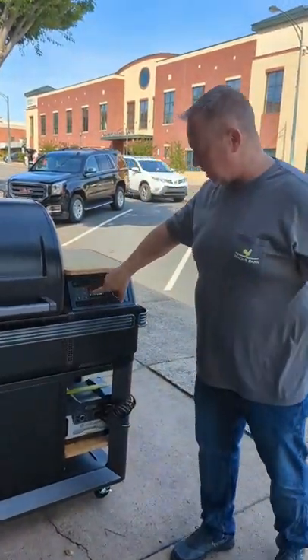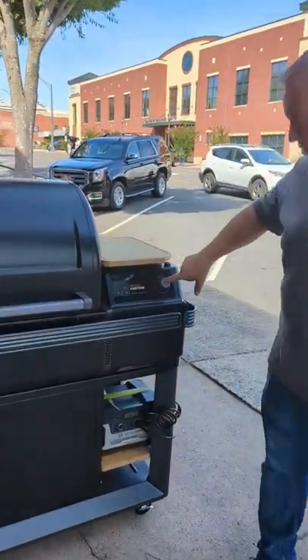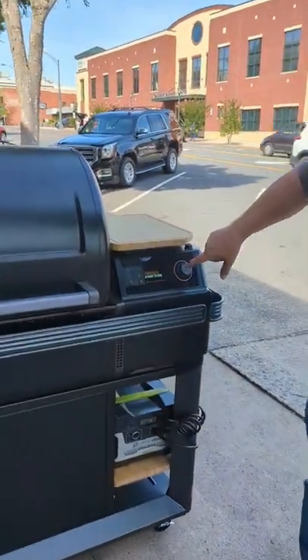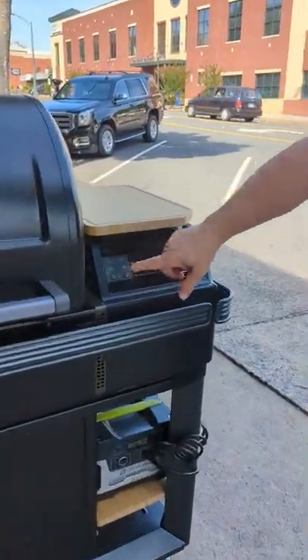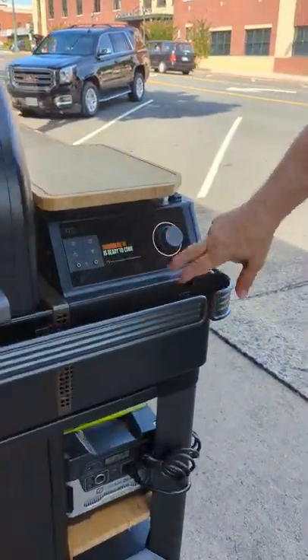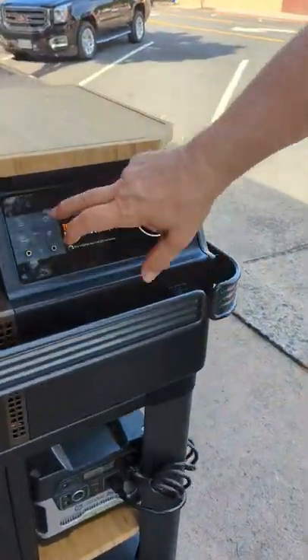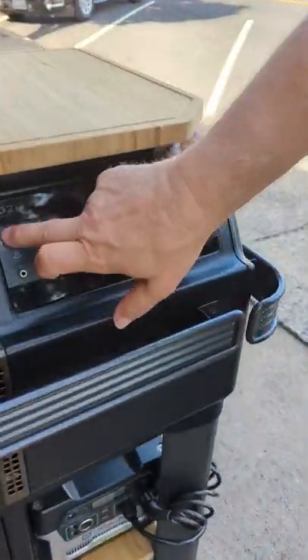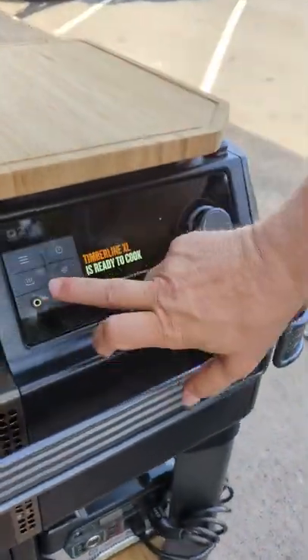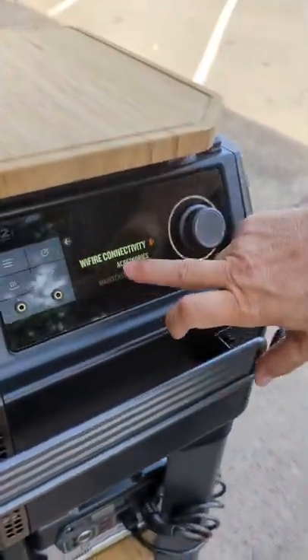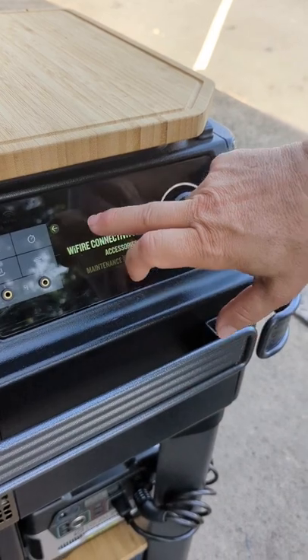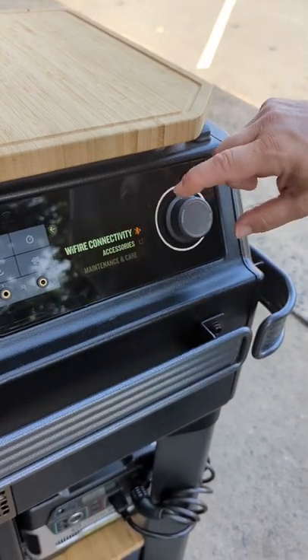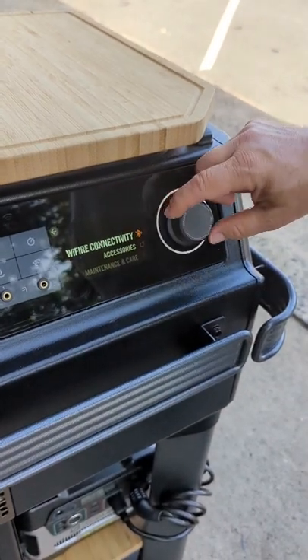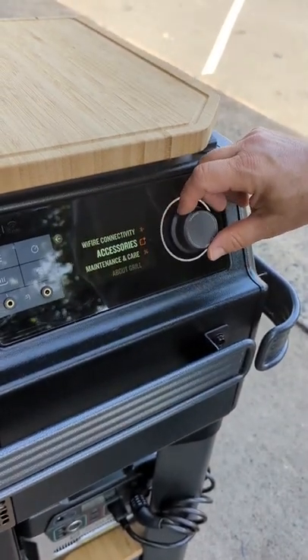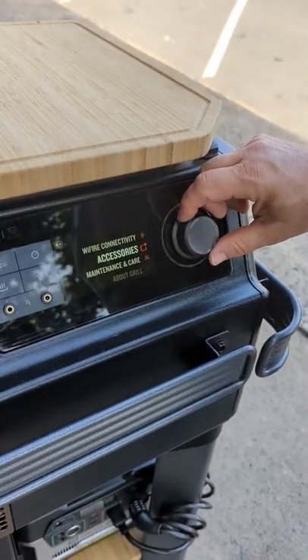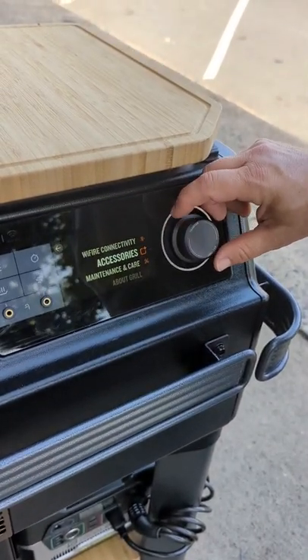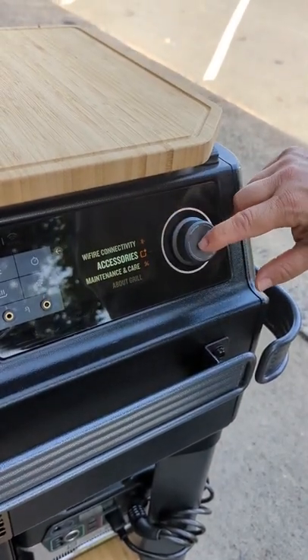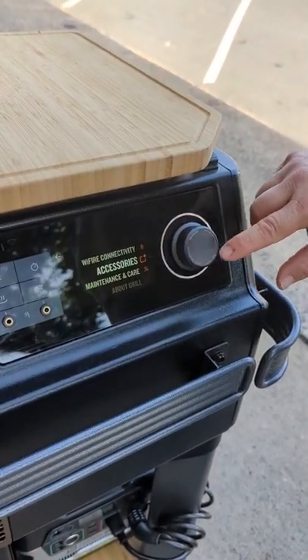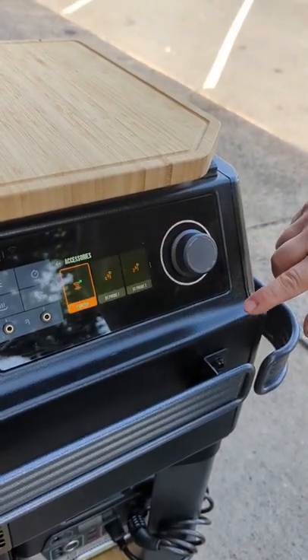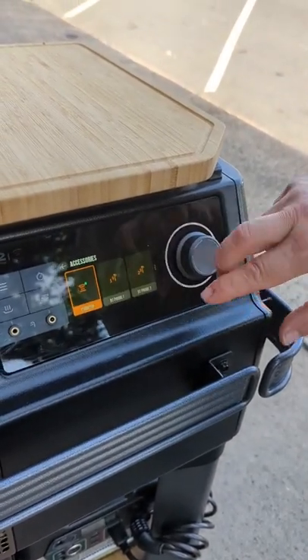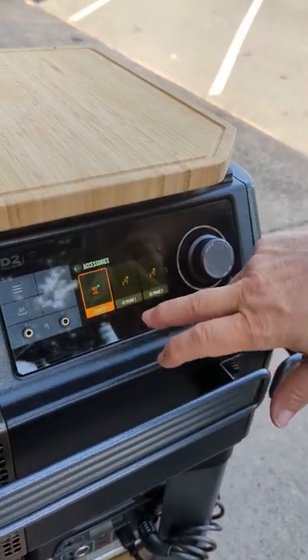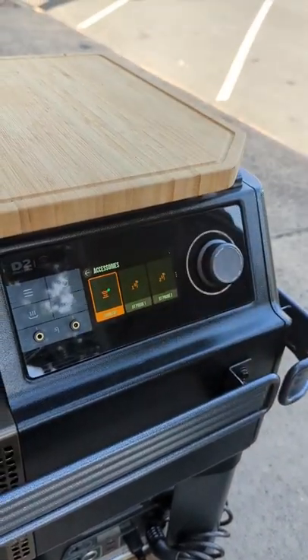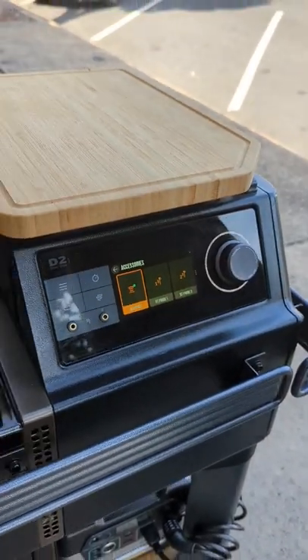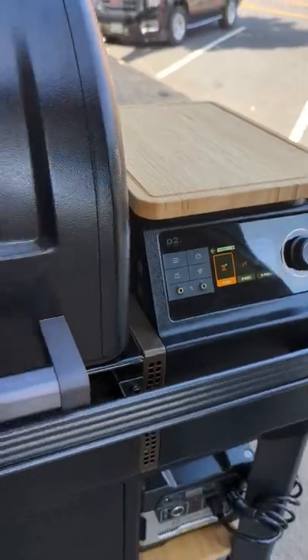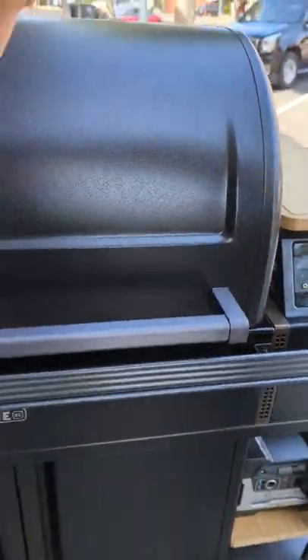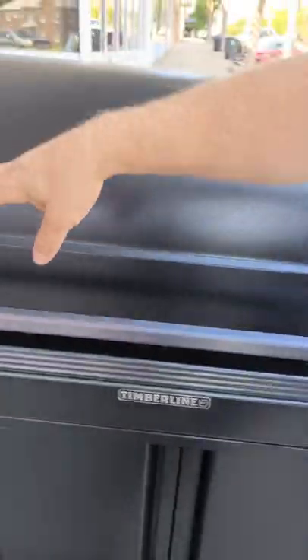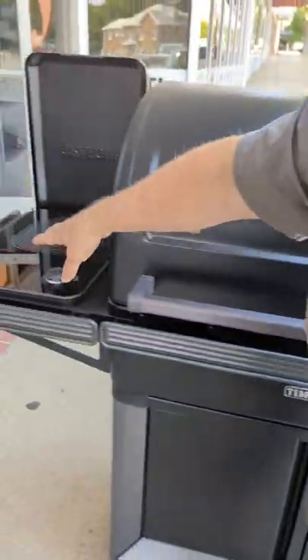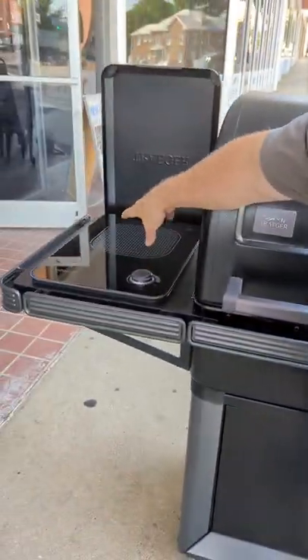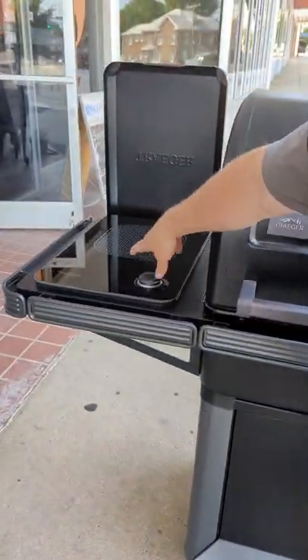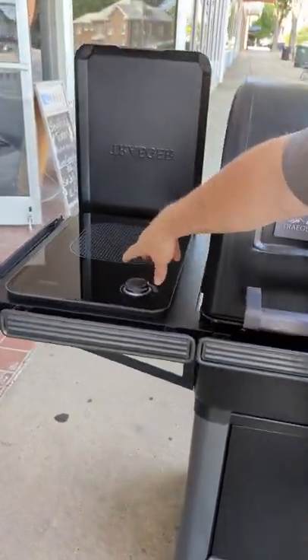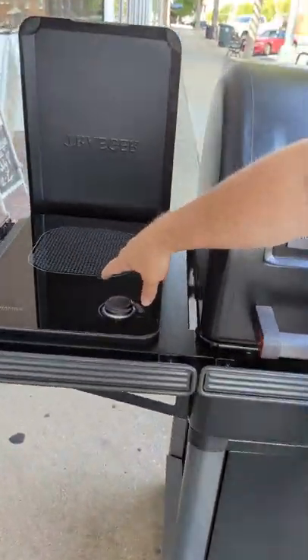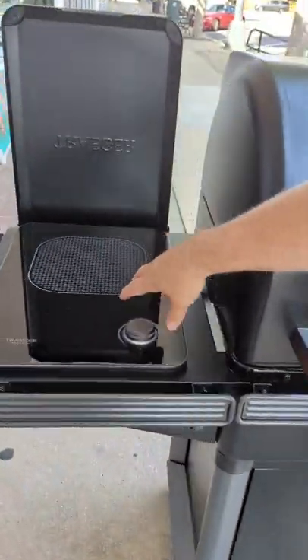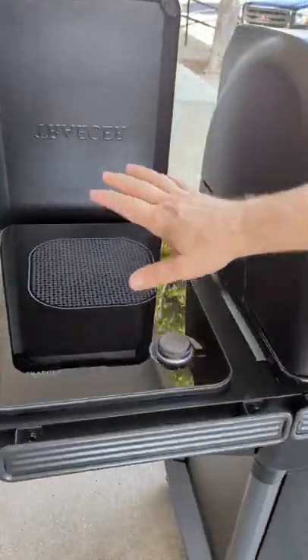You've got your color touch screen. You can basically access all of your accessories right here if you need to. You've got the cooktop which is connected down here — here's your cooktop. You control your temperature right here.